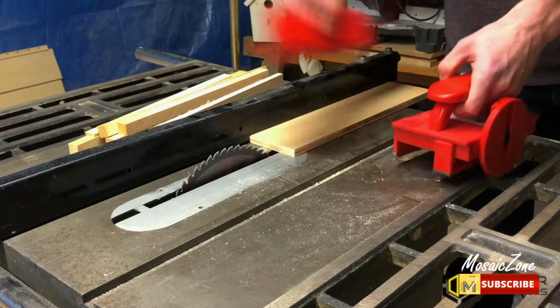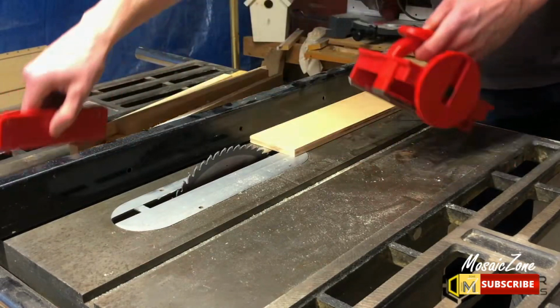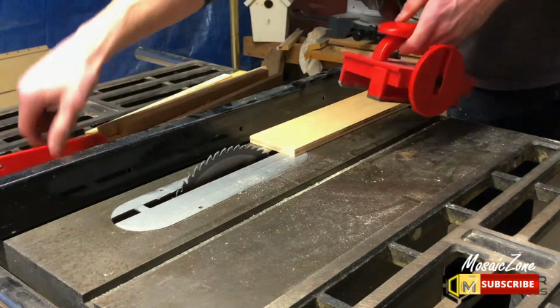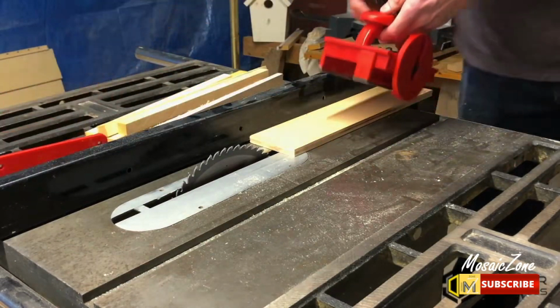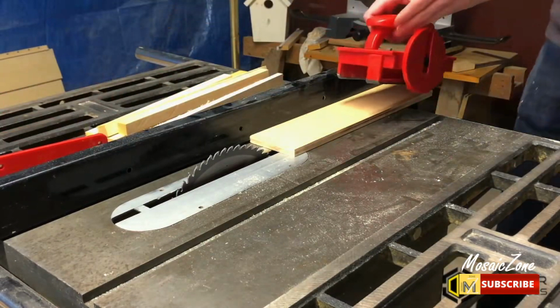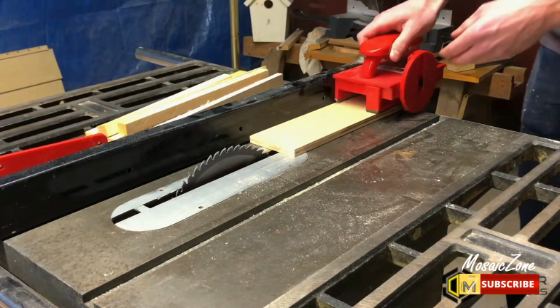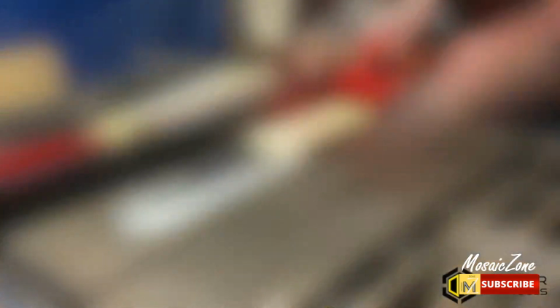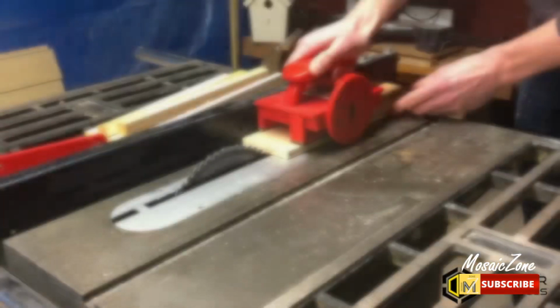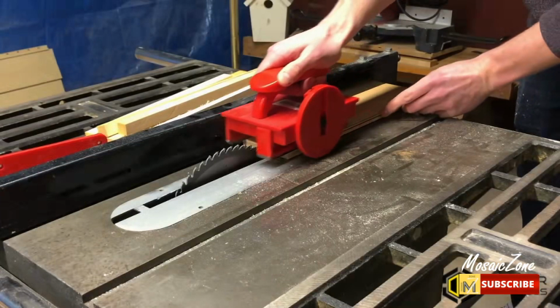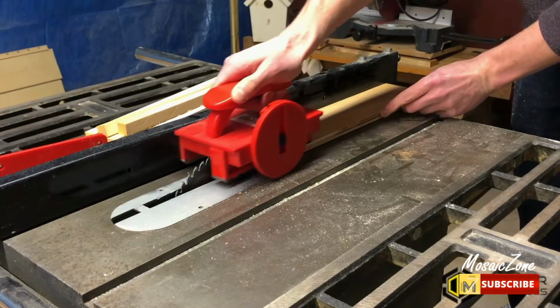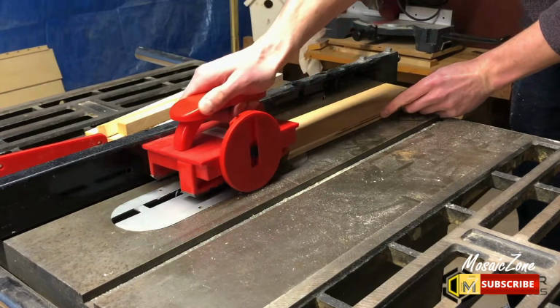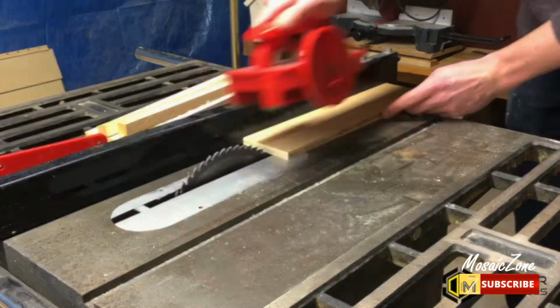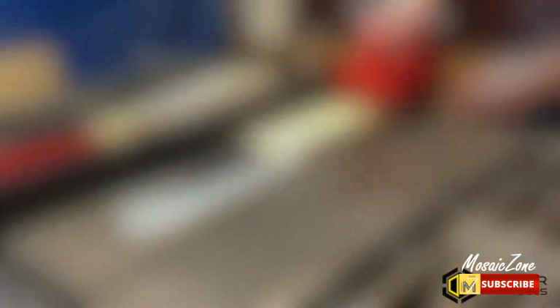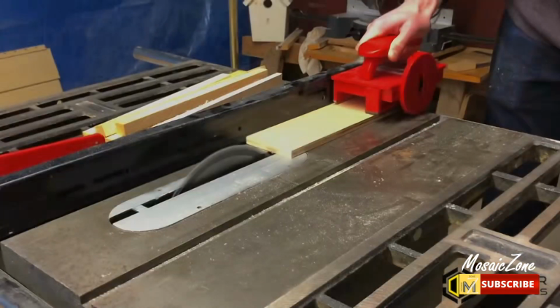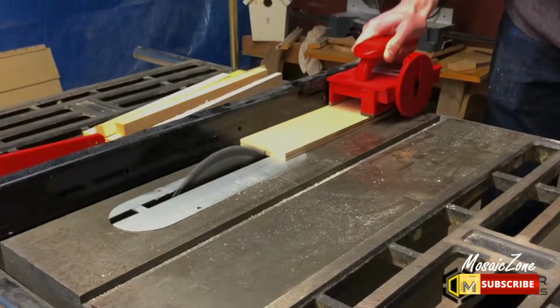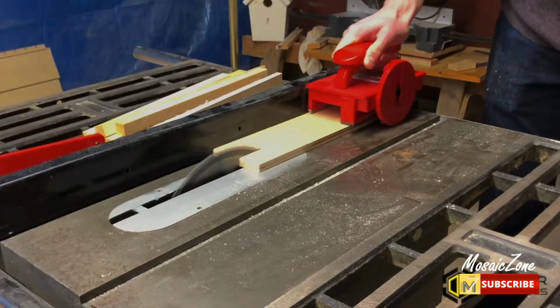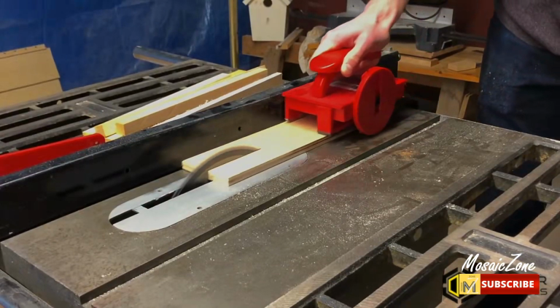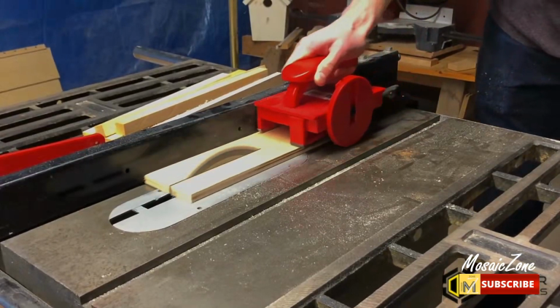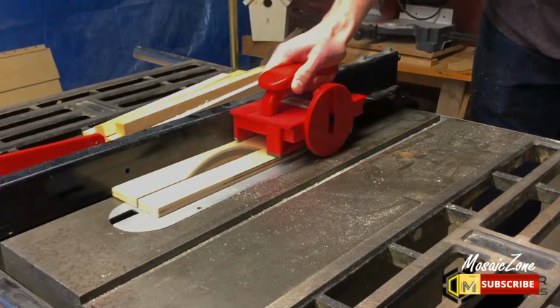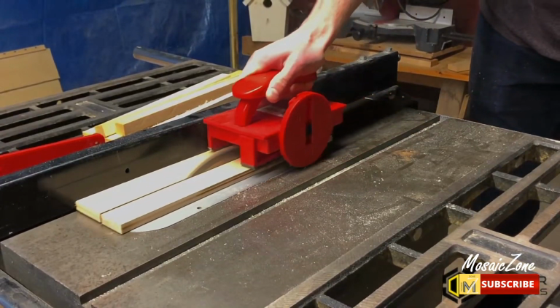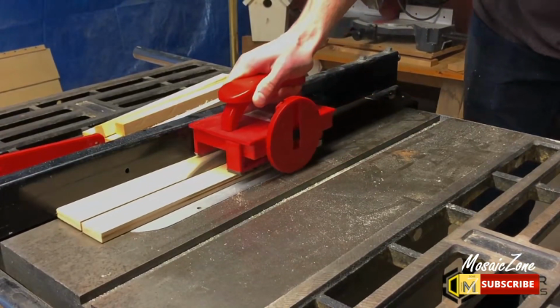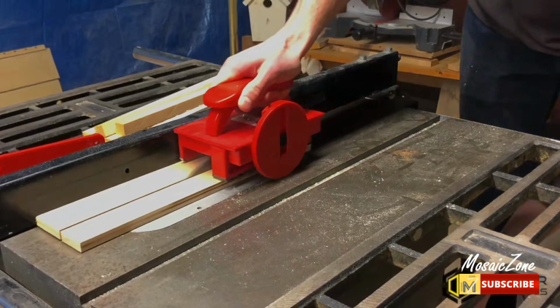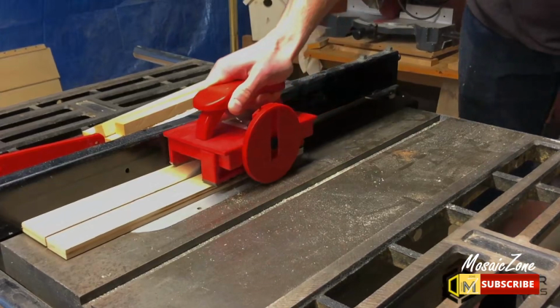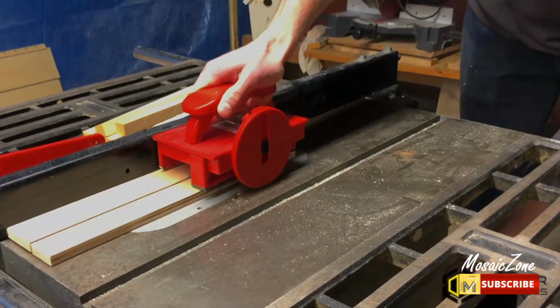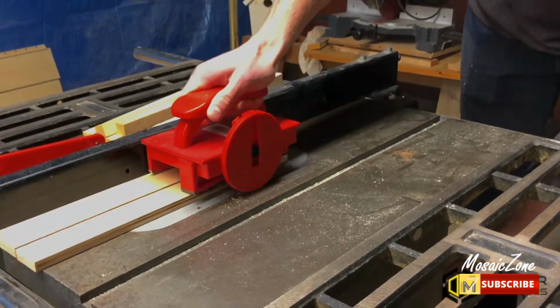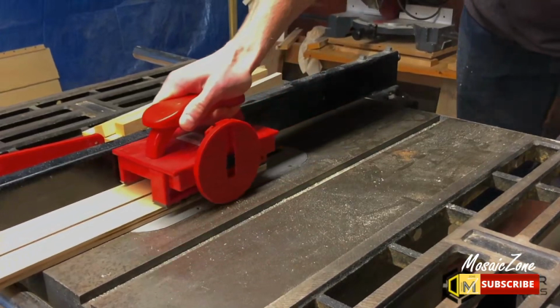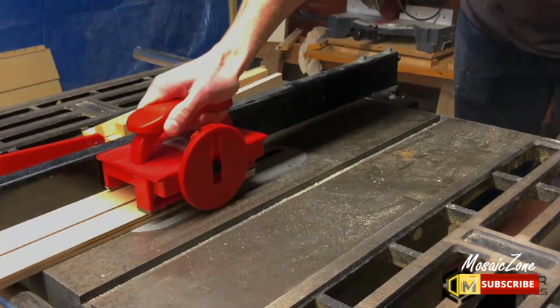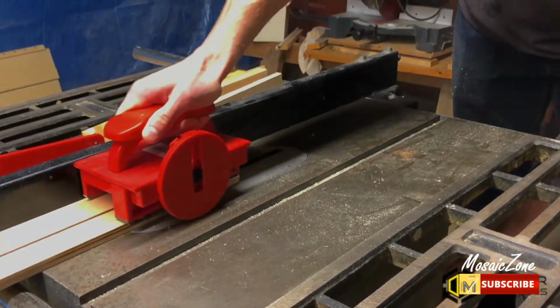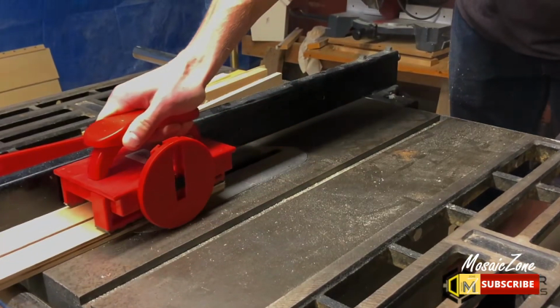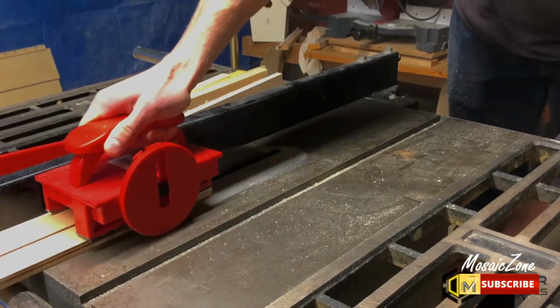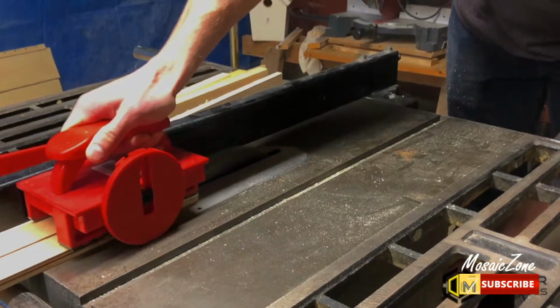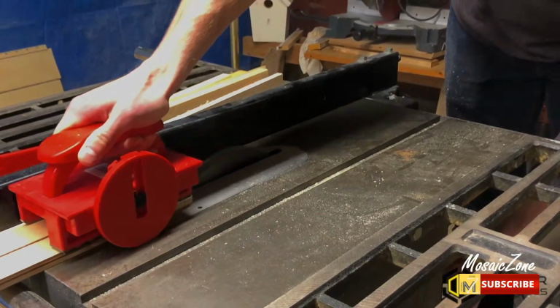The inward, downward, and forward pressure provide superior control all the way through the cut, keeping you and your fingers protected. The Grabber Pro is a must-have for every woodworker, whether you're a DIYer or a pro.